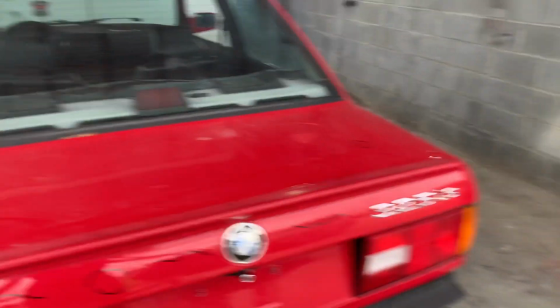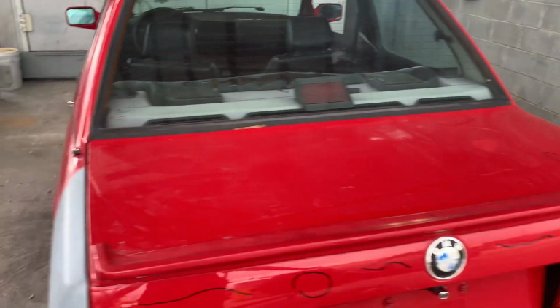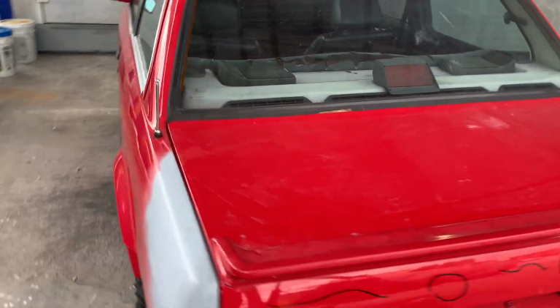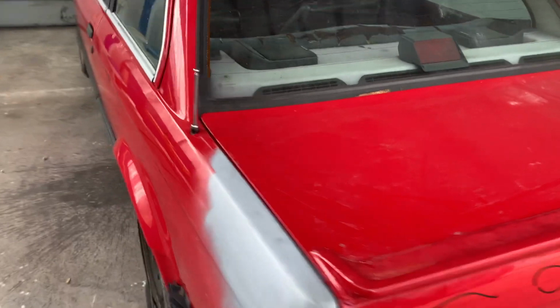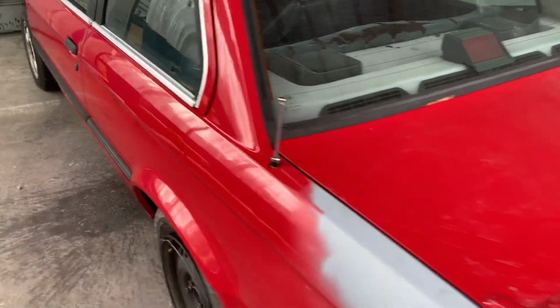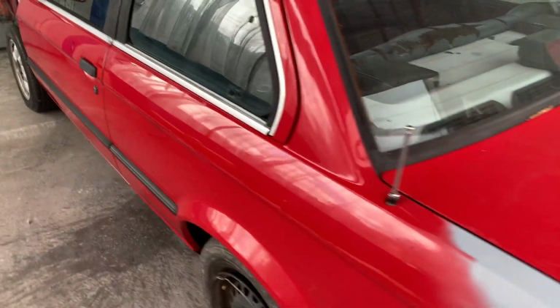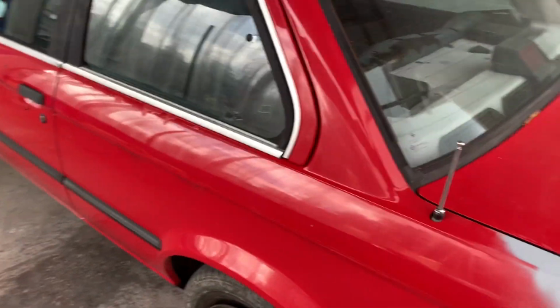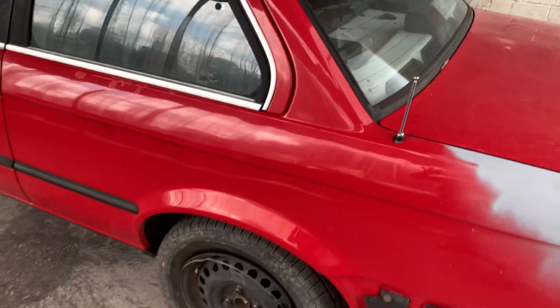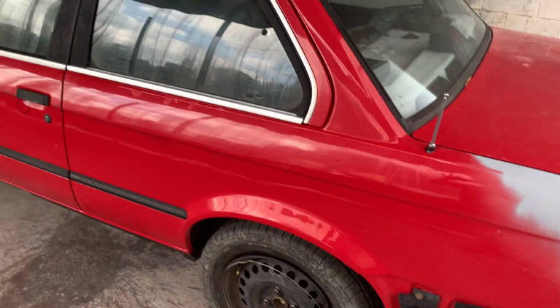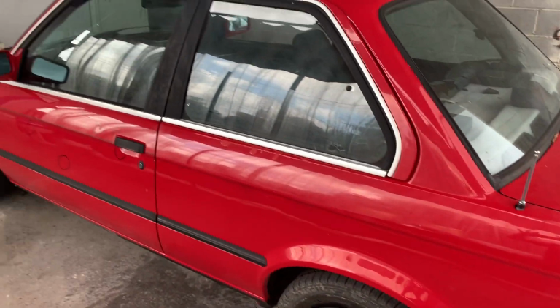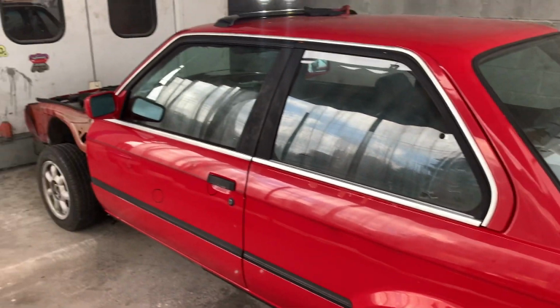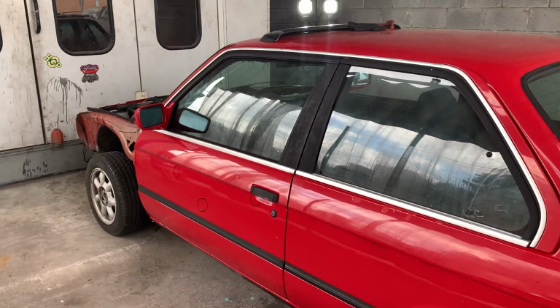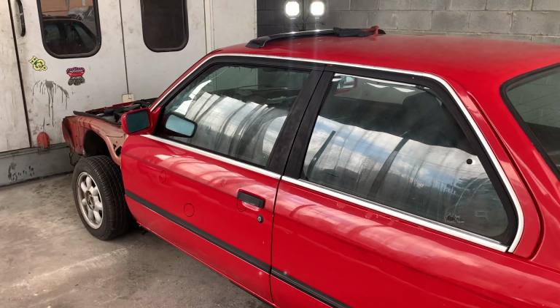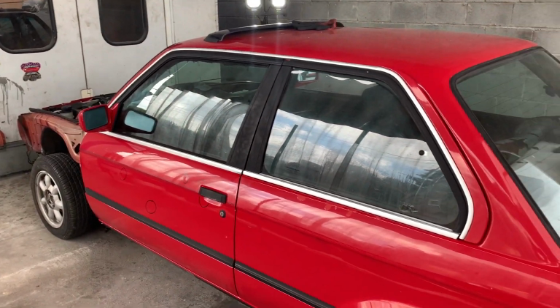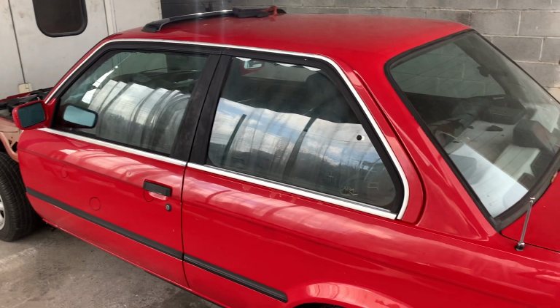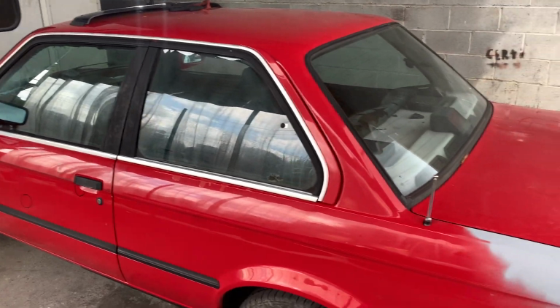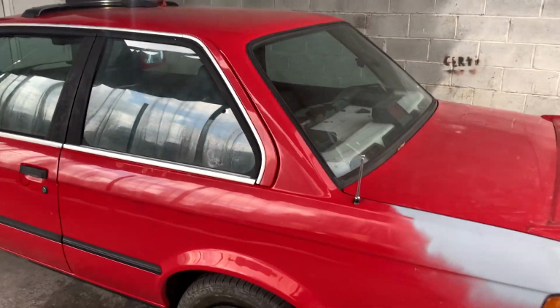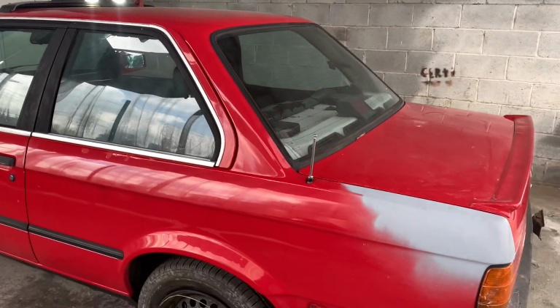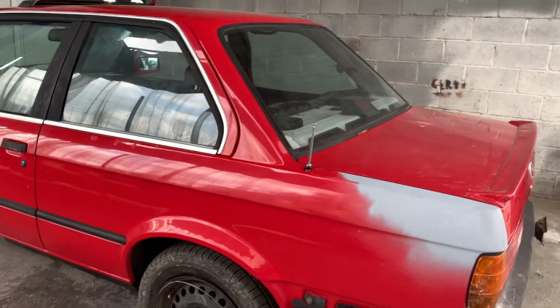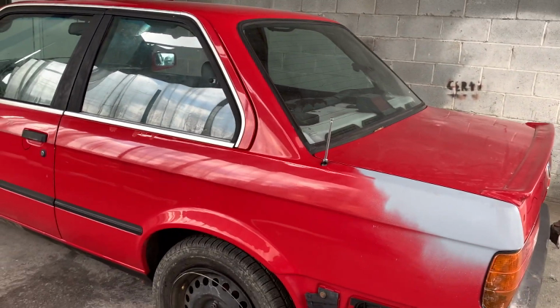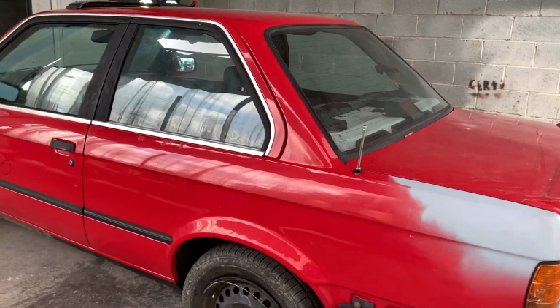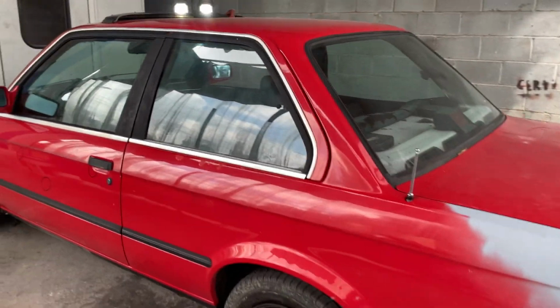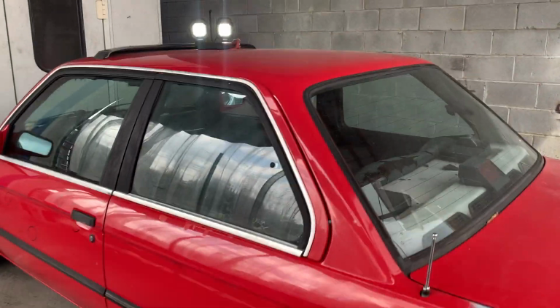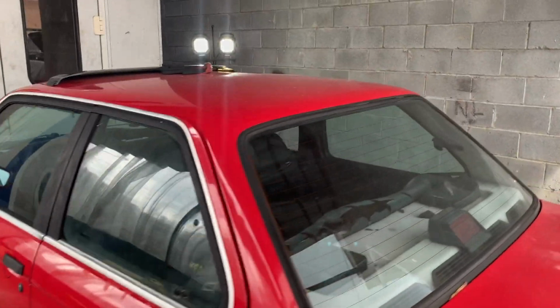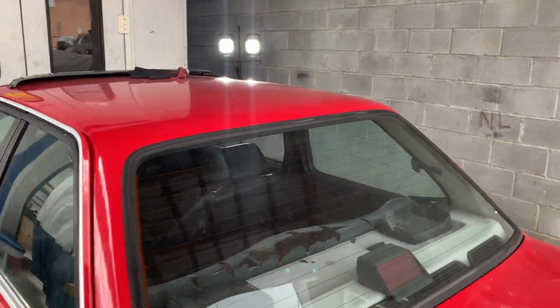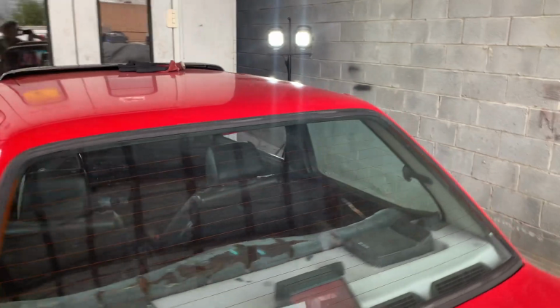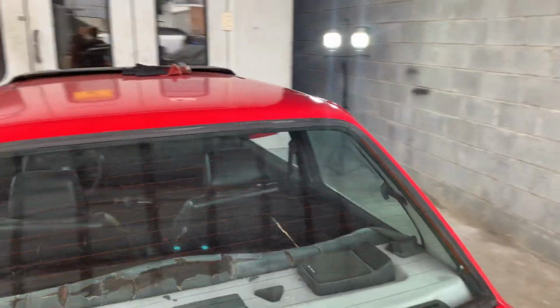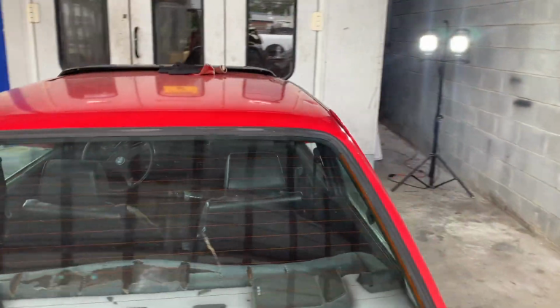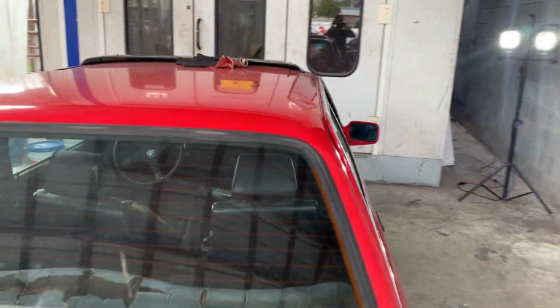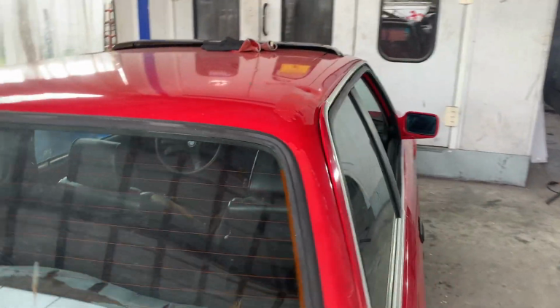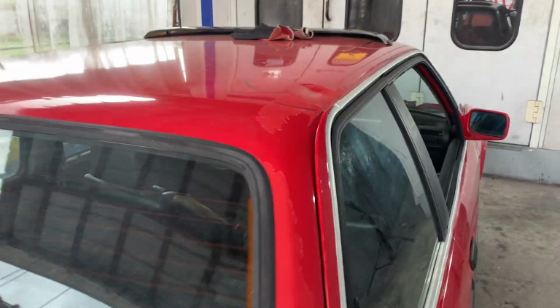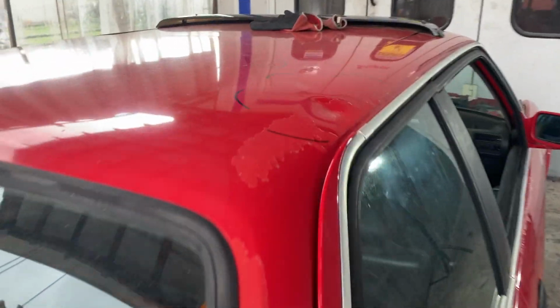Stay tuned guys — we won't start on motor work yet. I want to get all the body work done, get those quarter panels on and everything in primer before we start mocking up the motor. But it's gonna be very exciting, so stay tuned for that. I'm gonna go get the grinder and get to work.